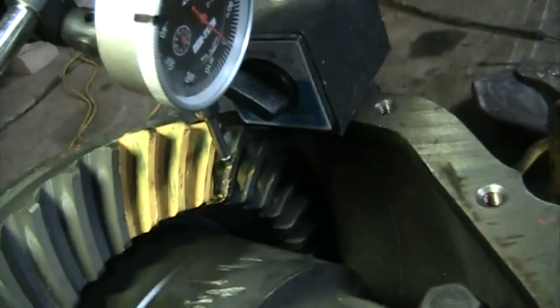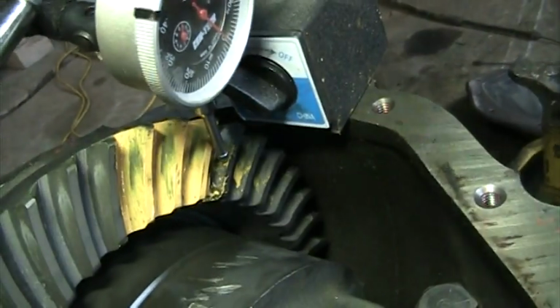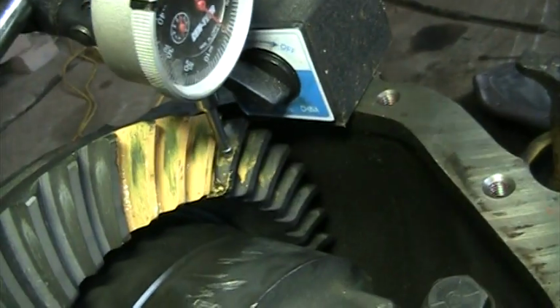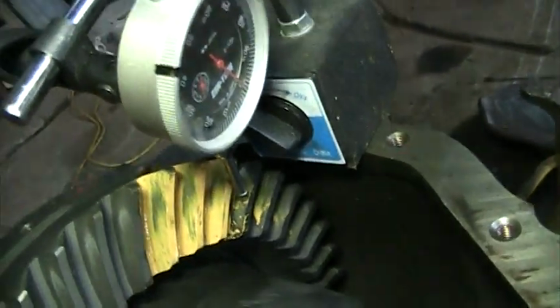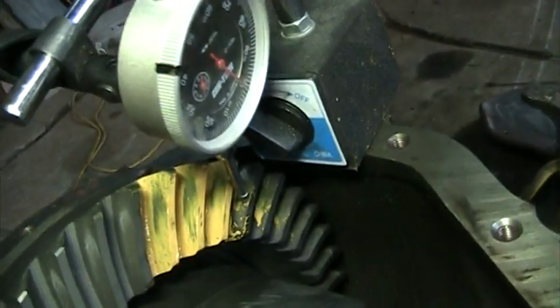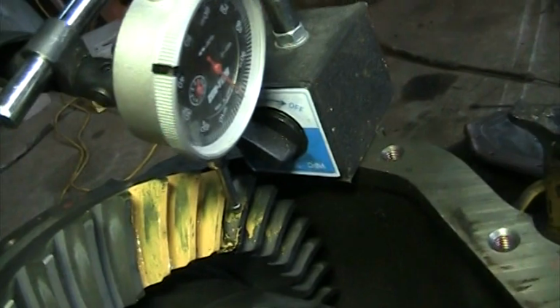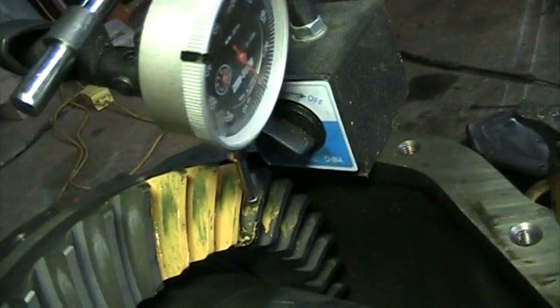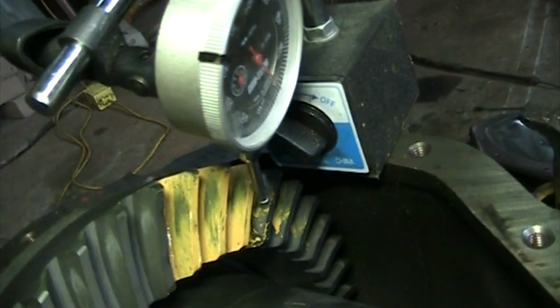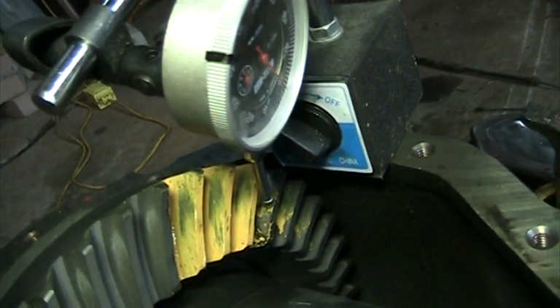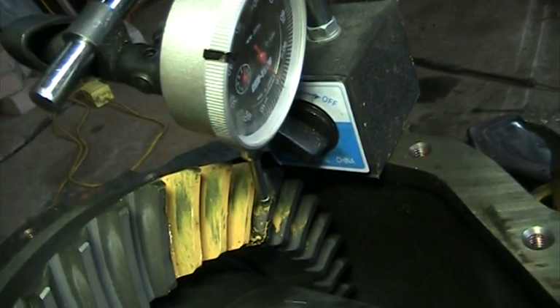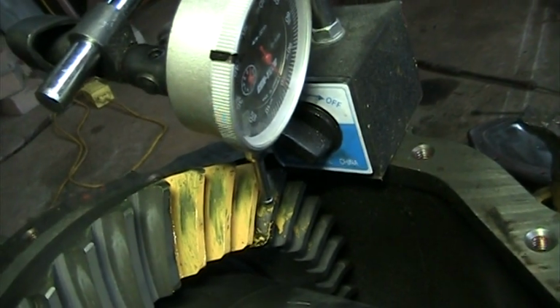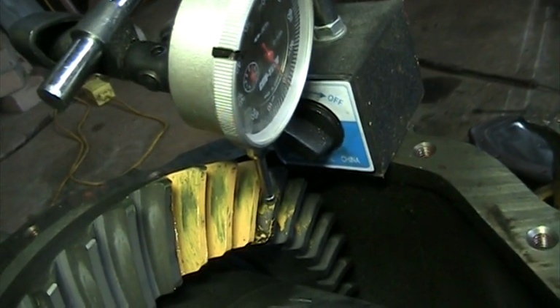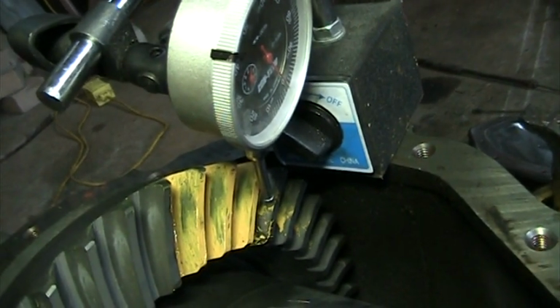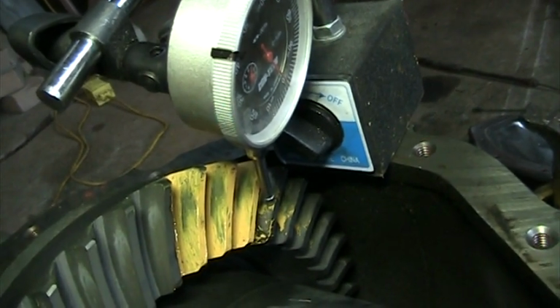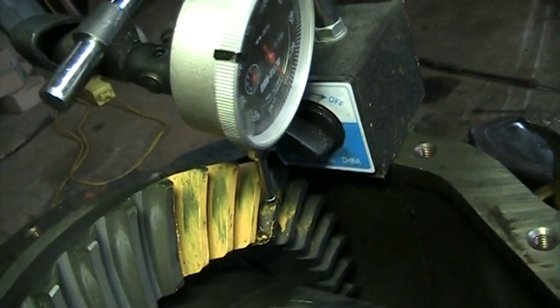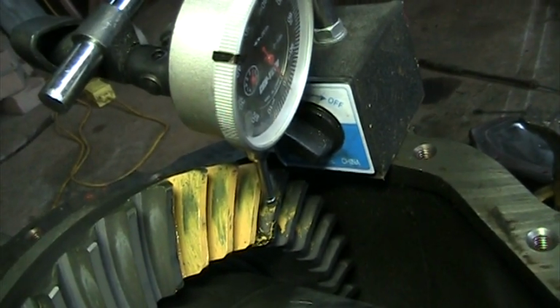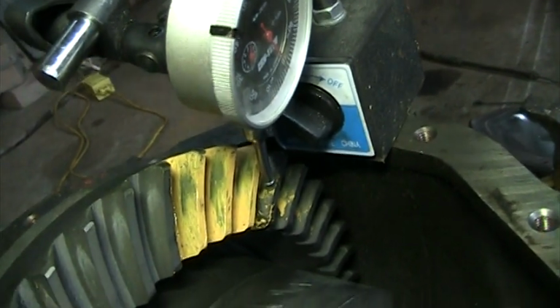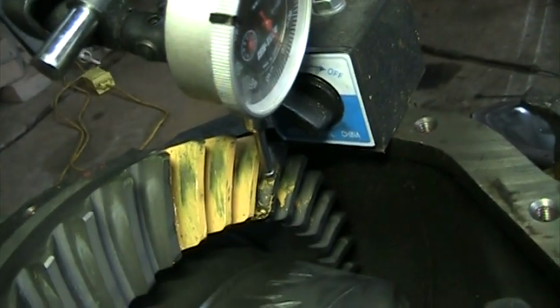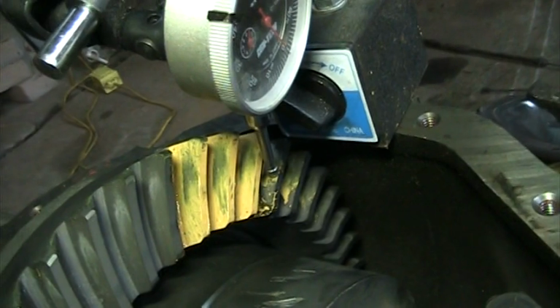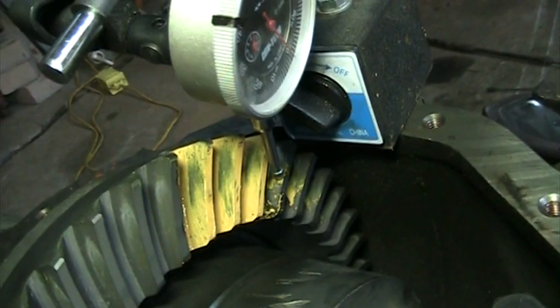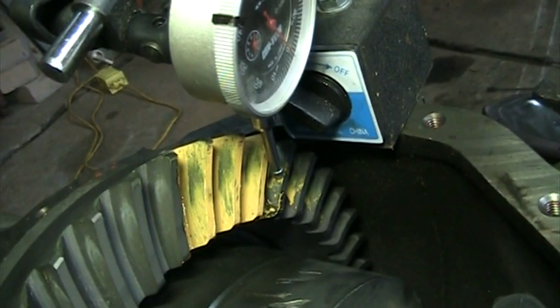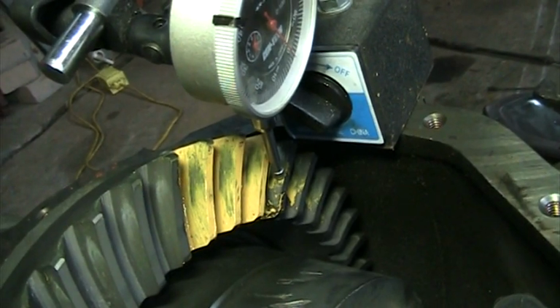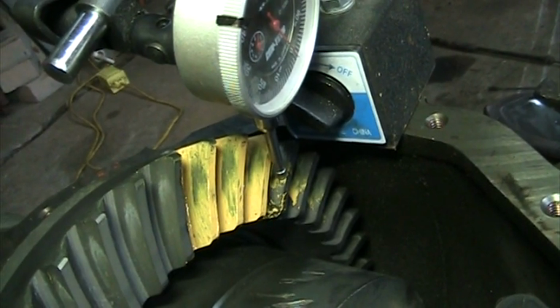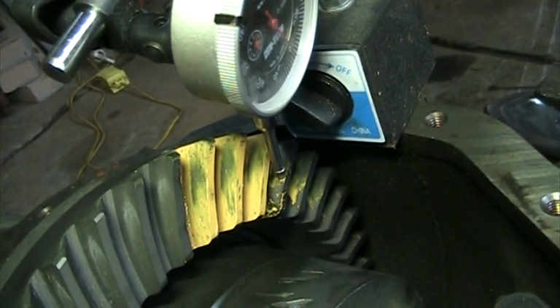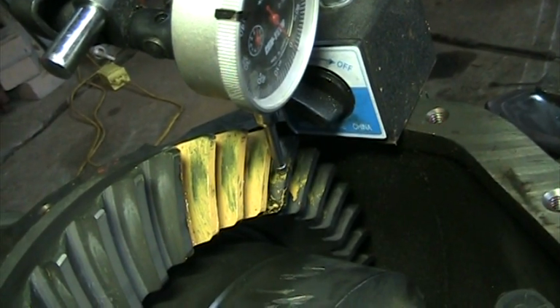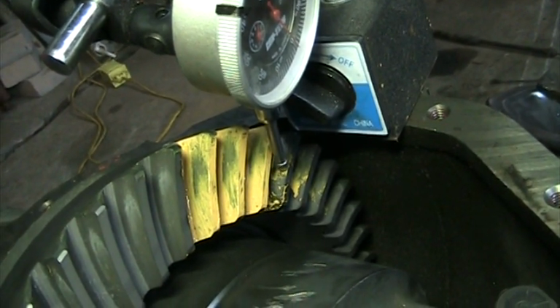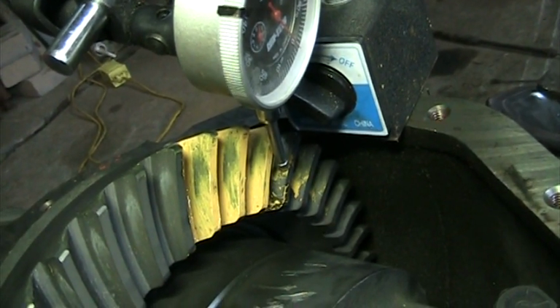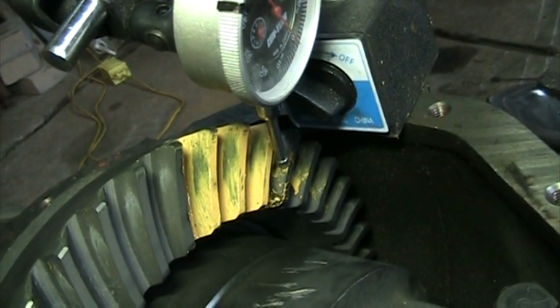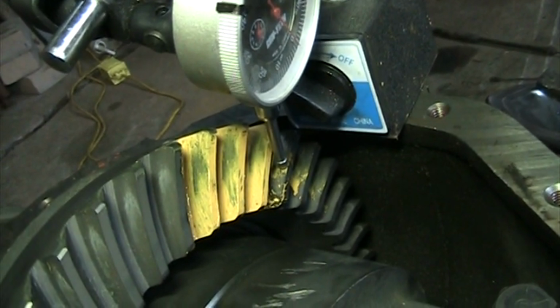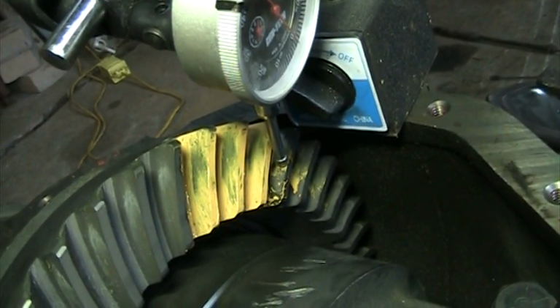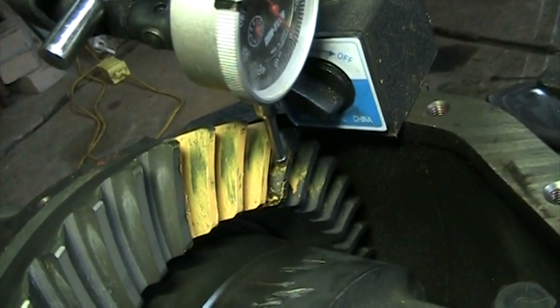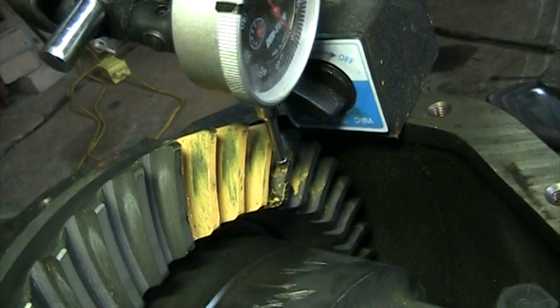Now if I can get a light at a decent angle — you can see my mesh pattern is pretty dang close. I still think it's a little bit to the toe, which is the top, I believe, of the gears.